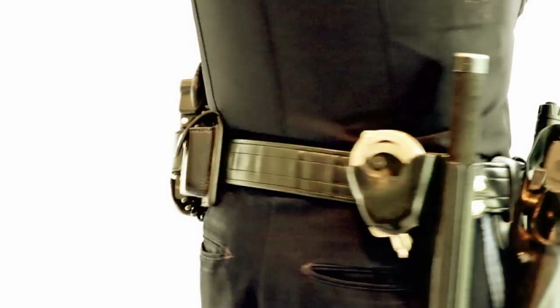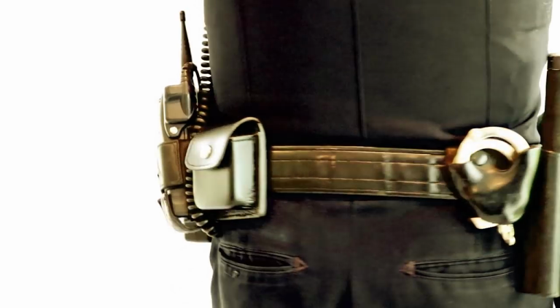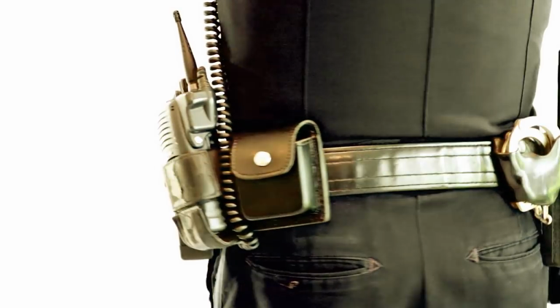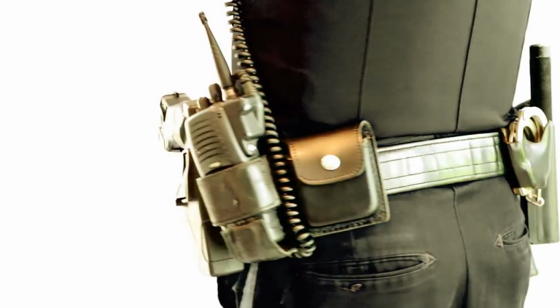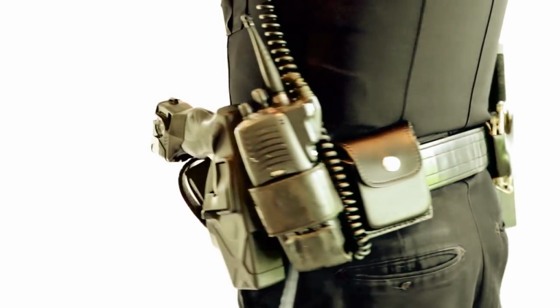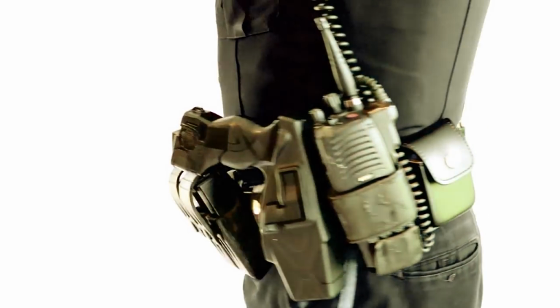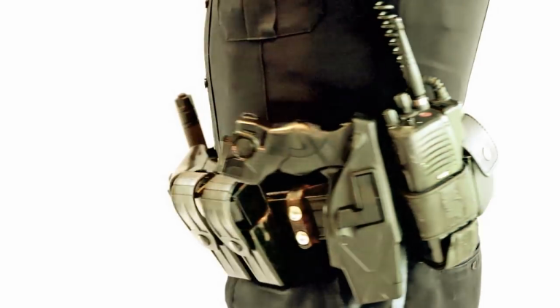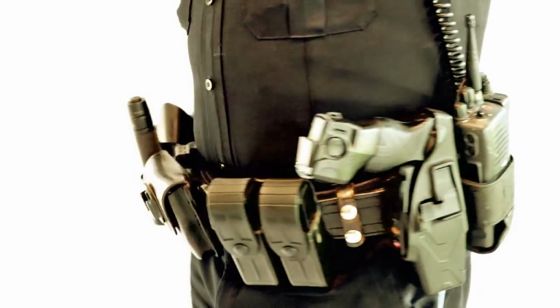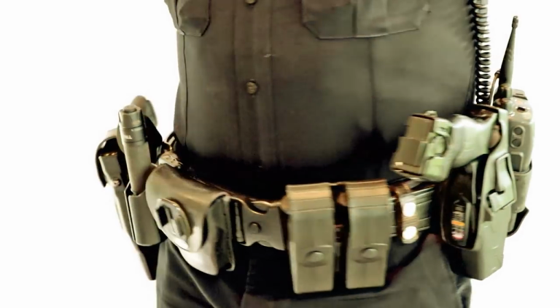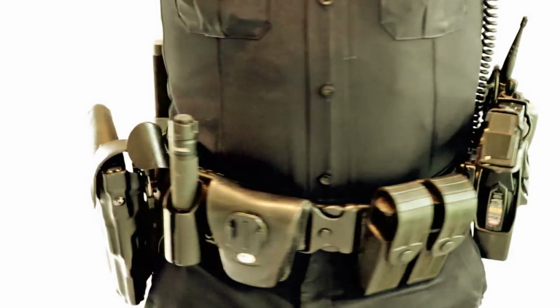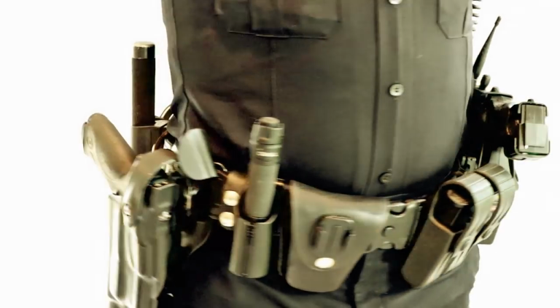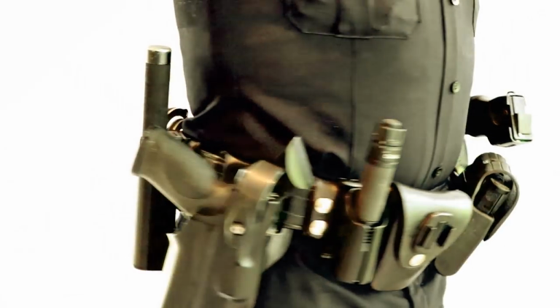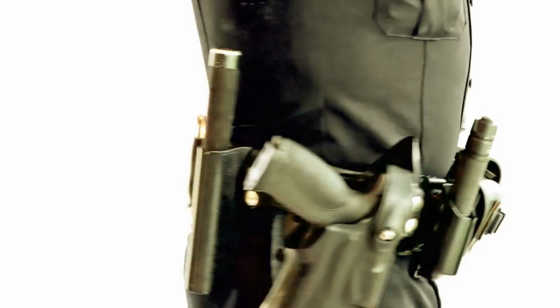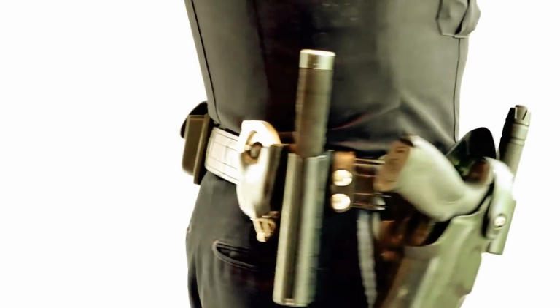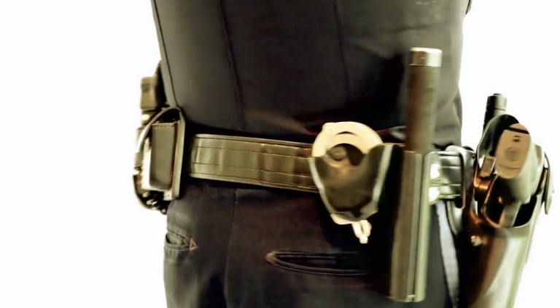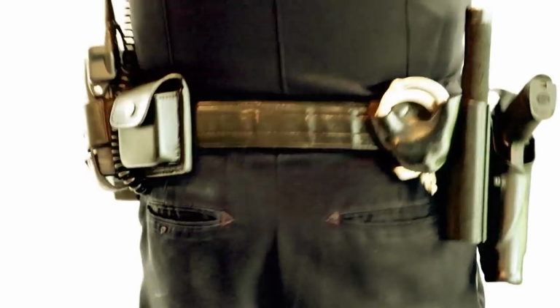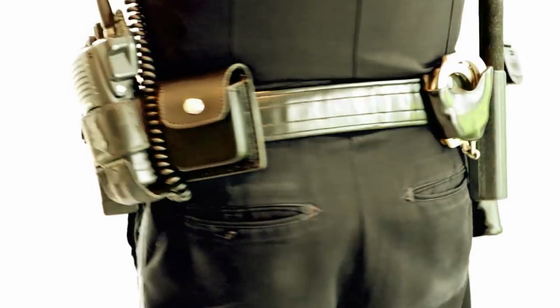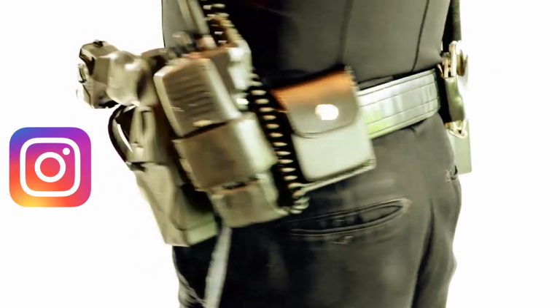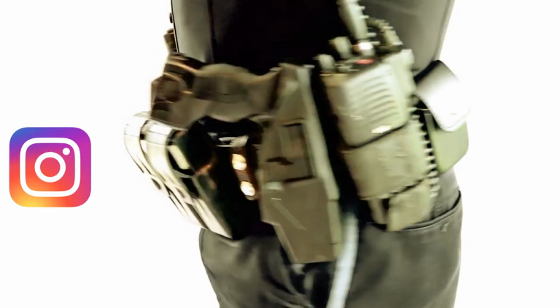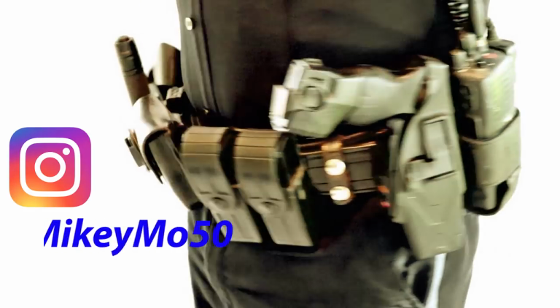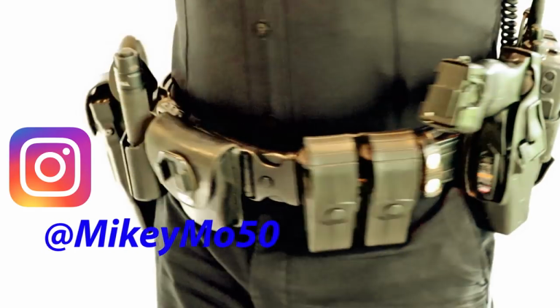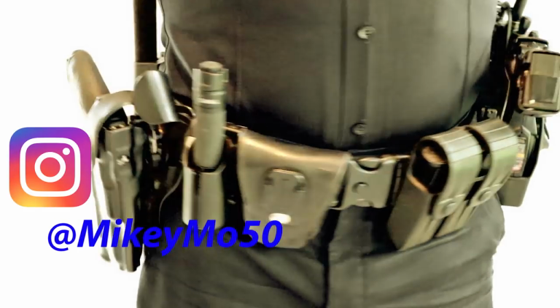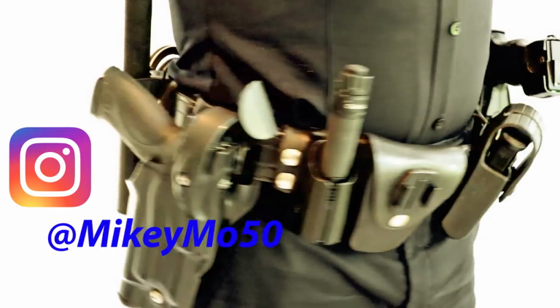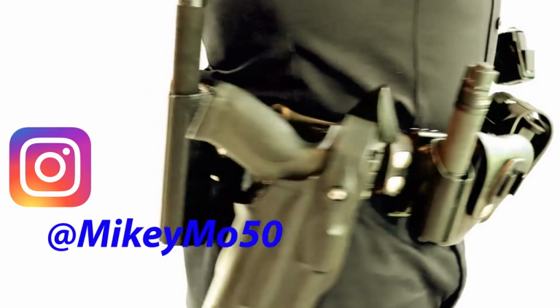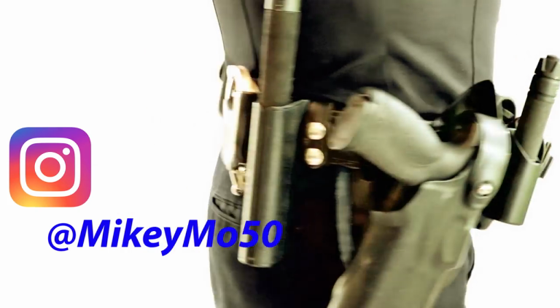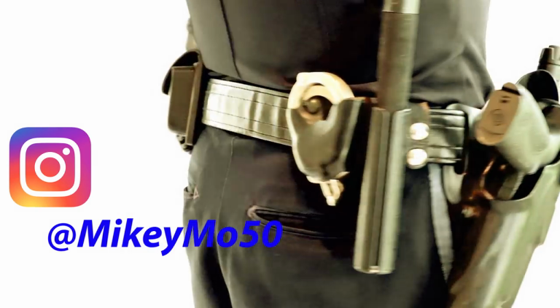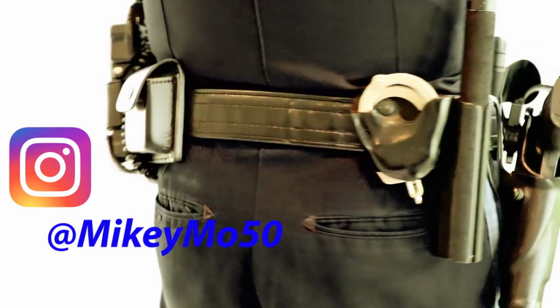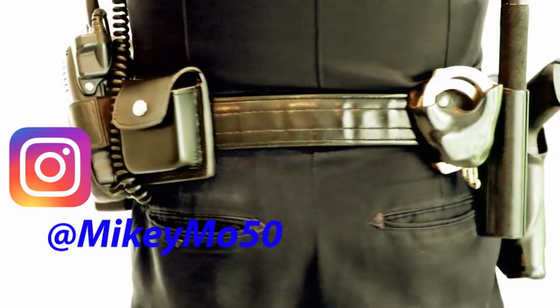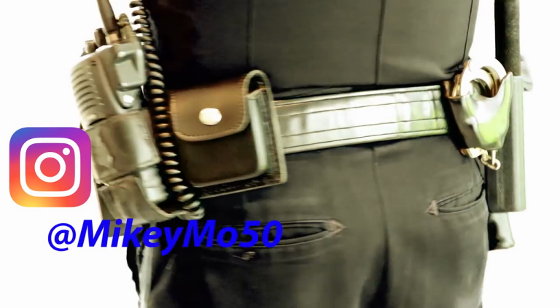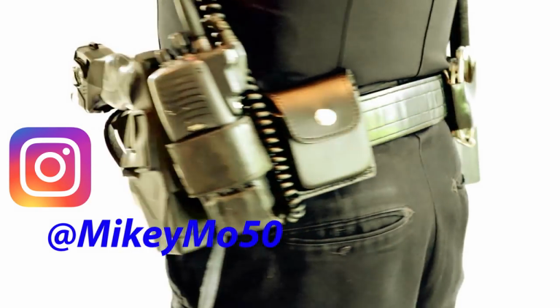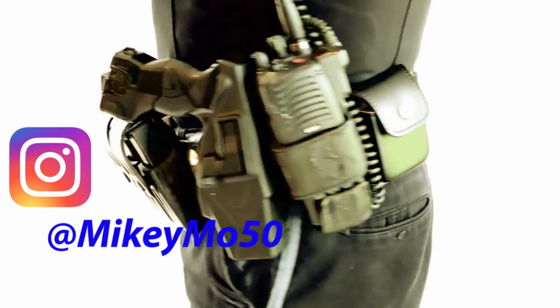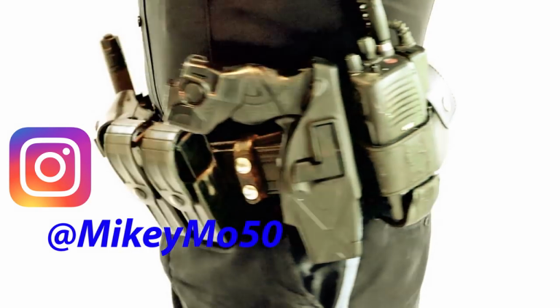If you haven't already, subscribe to my channel for other law enforcement related topics and a little insight on what we do on a day-to-day basis. Follow me on Instagram at MikeyMo50. Until I see you guys in the next one, take really good care of yourselves and stay safe out there.